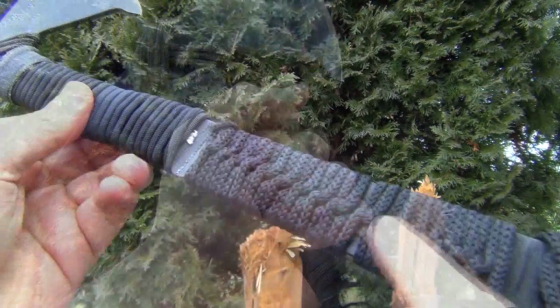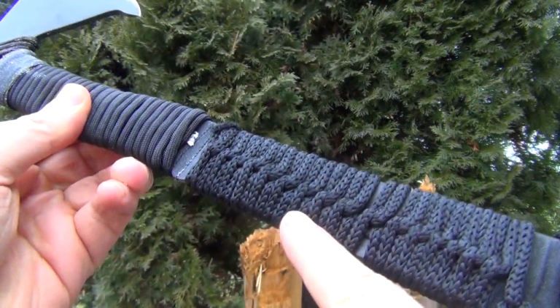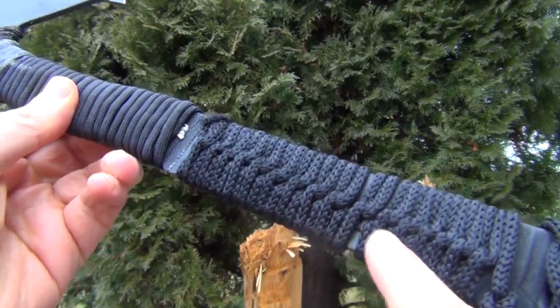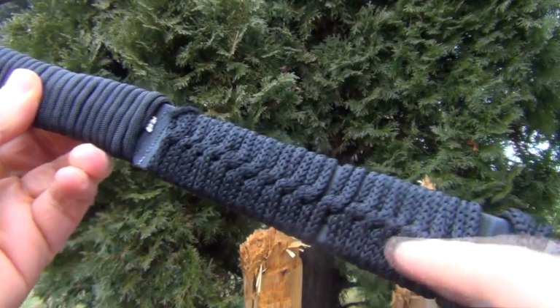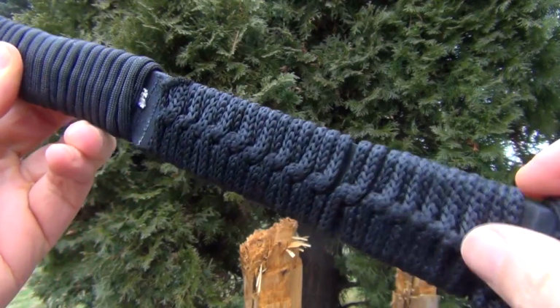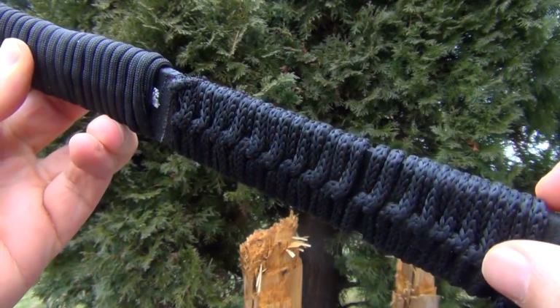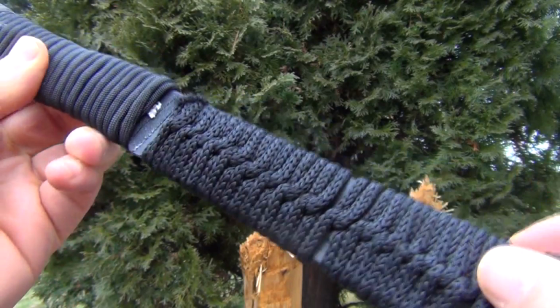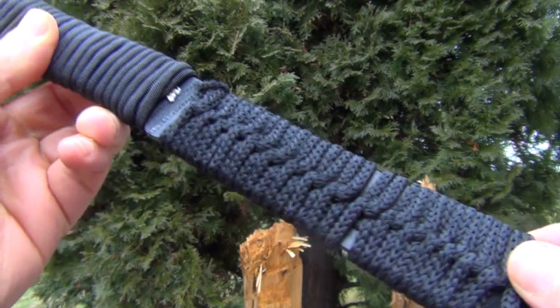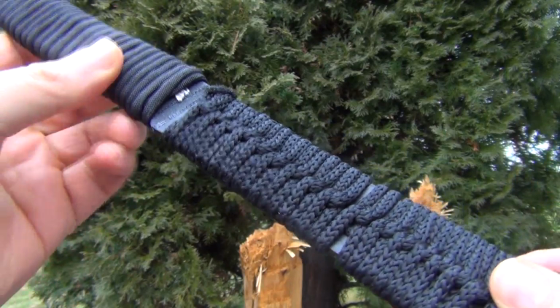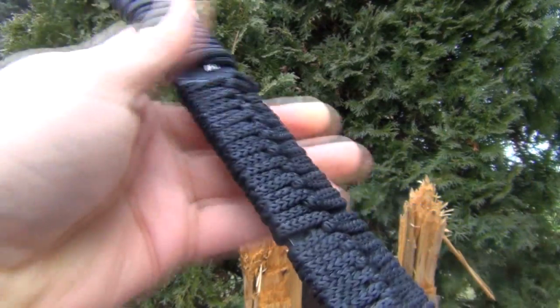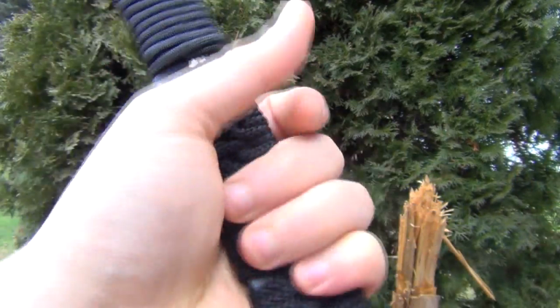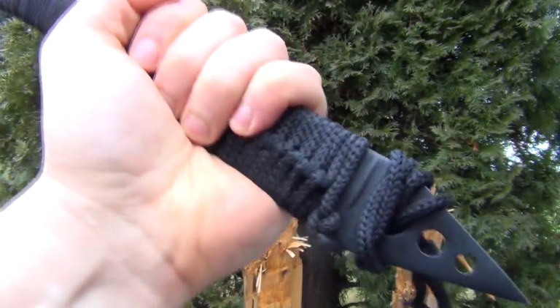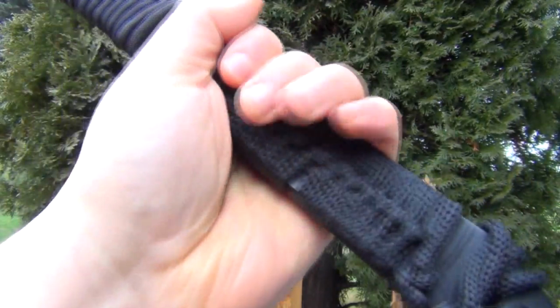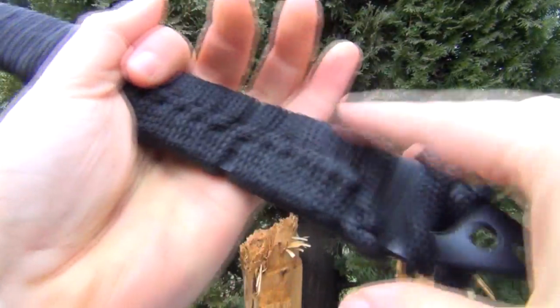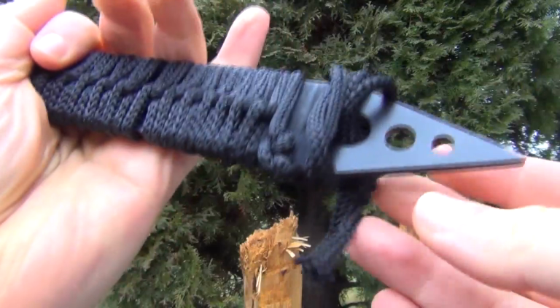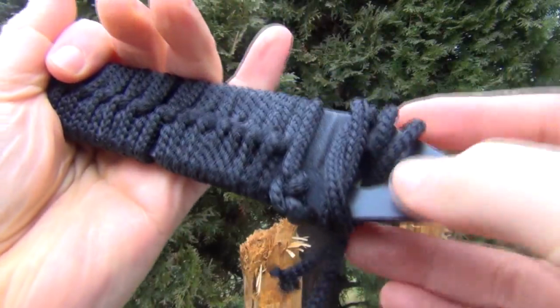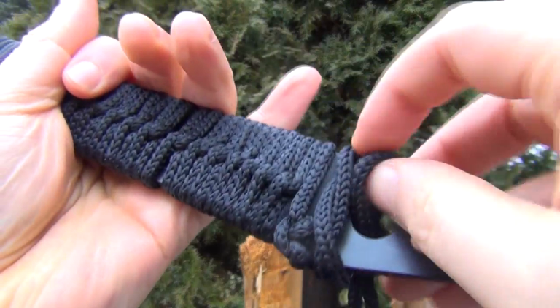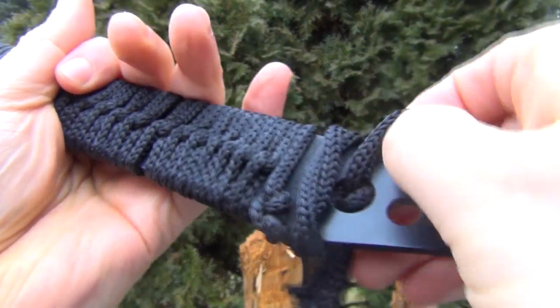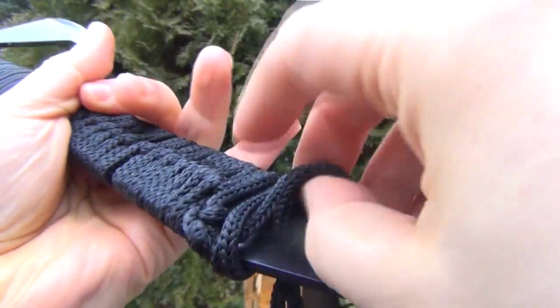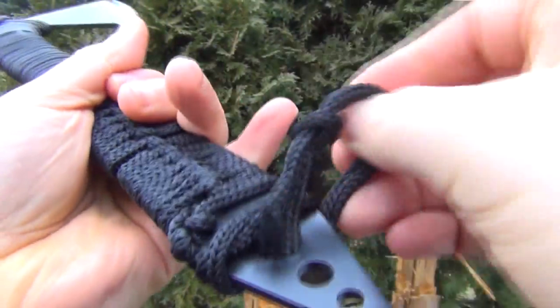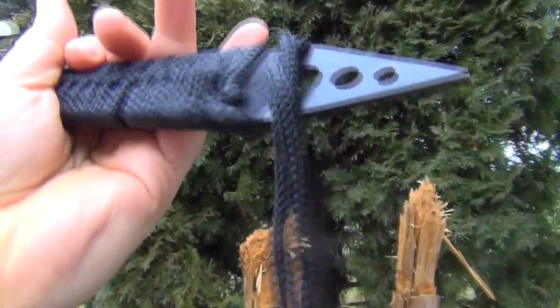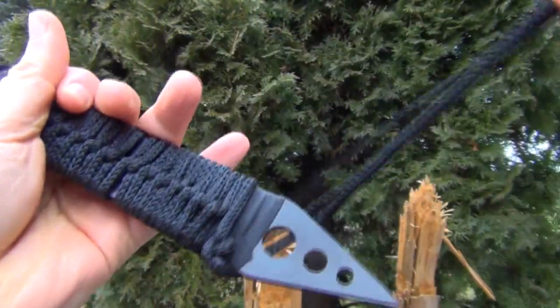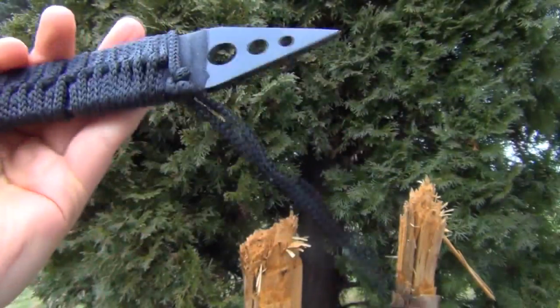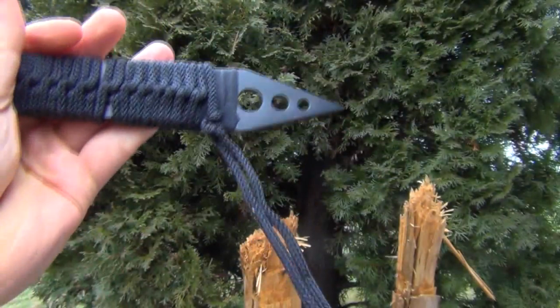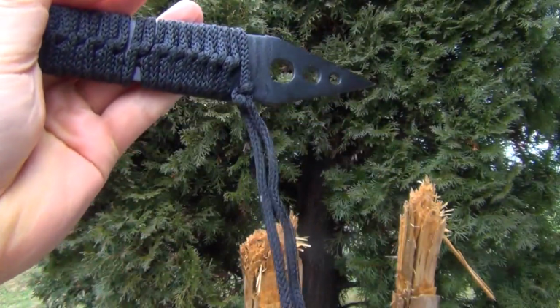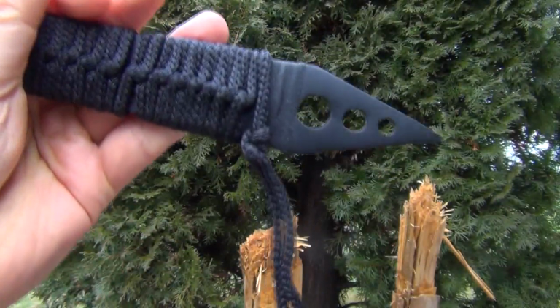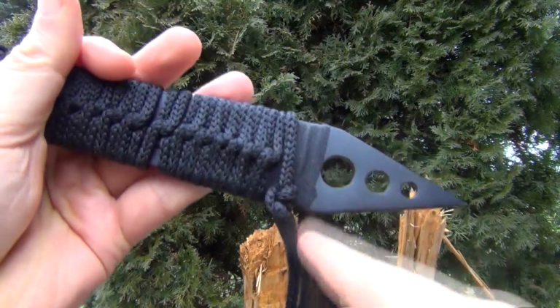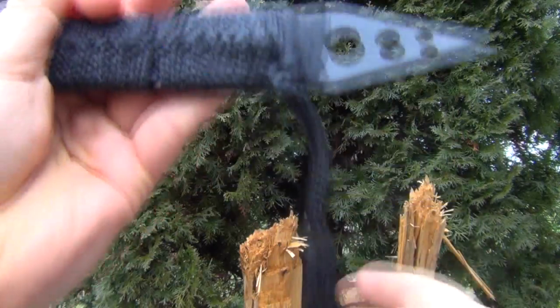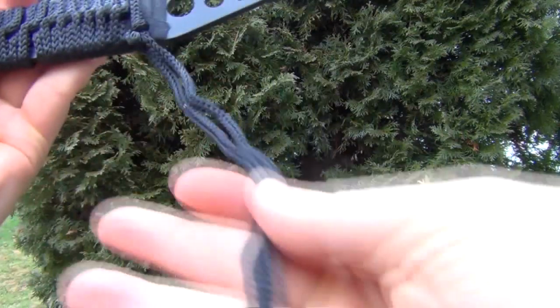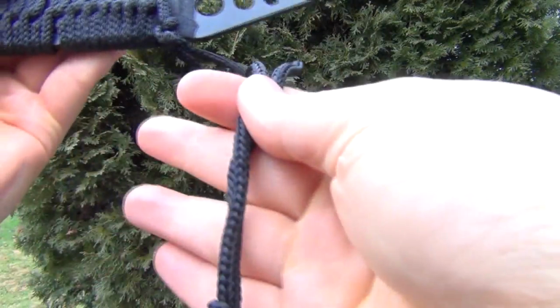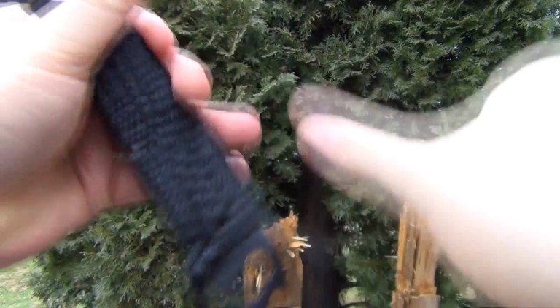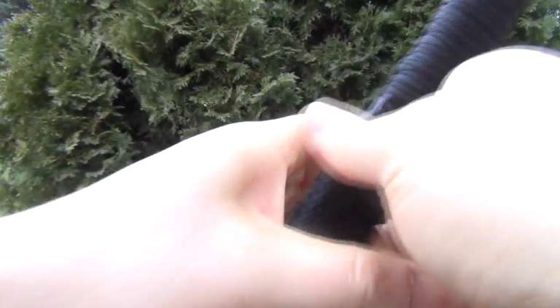It came with this cordage already on it. It is not paracord, but it will do — it's alright. At least it stayed on. I unraveled the bottom part right there, unraveled it and then taped it in place.